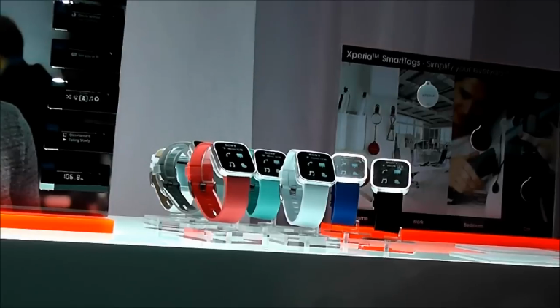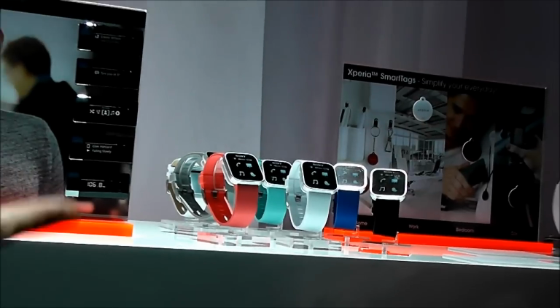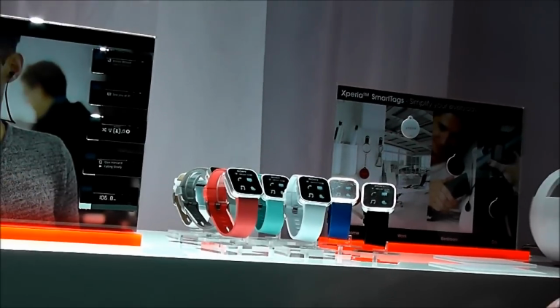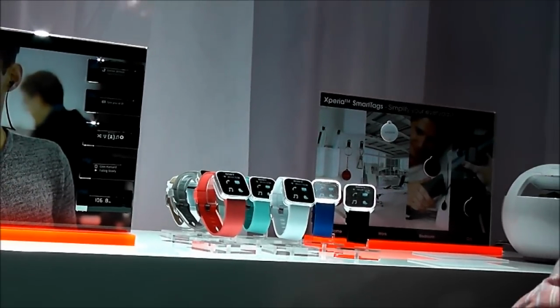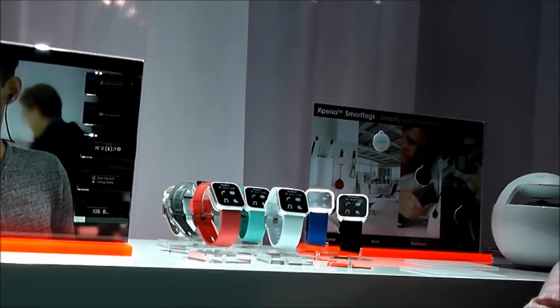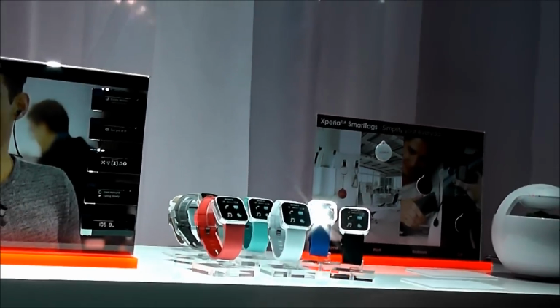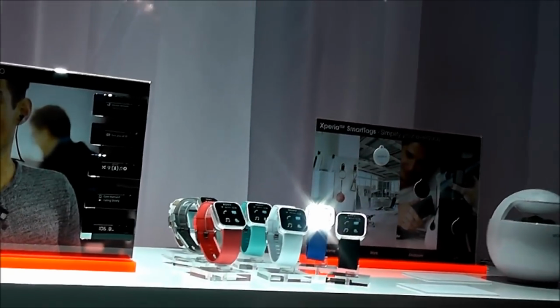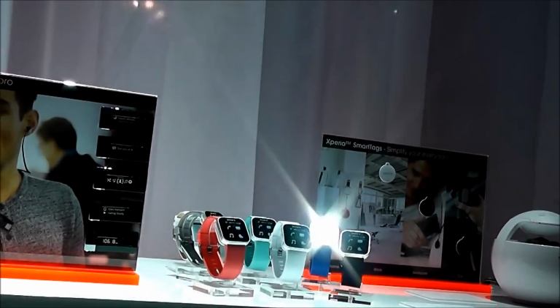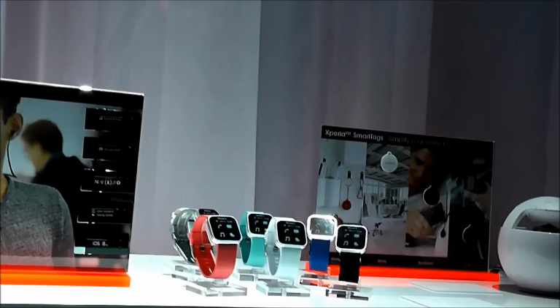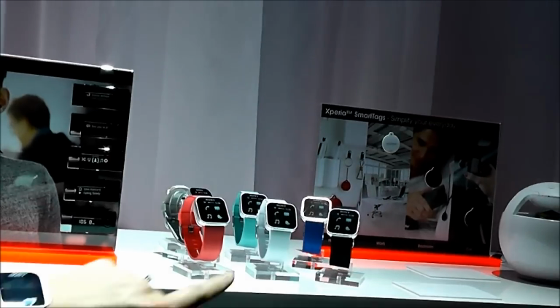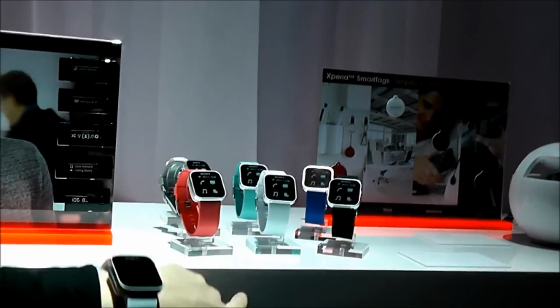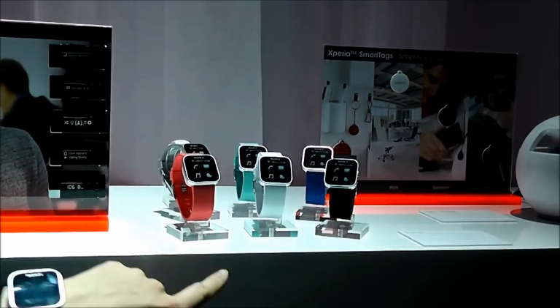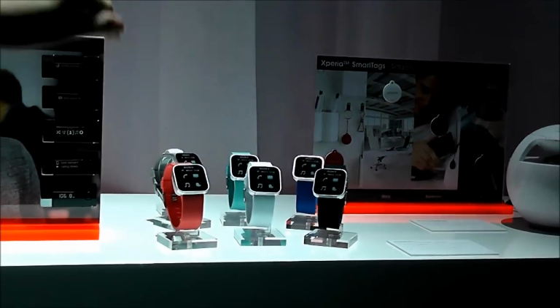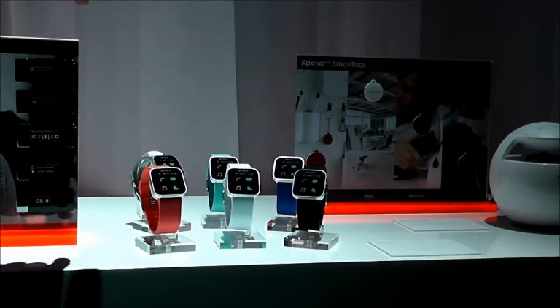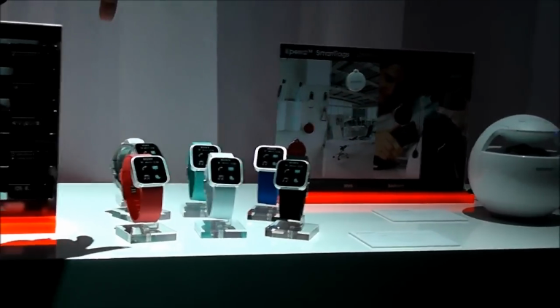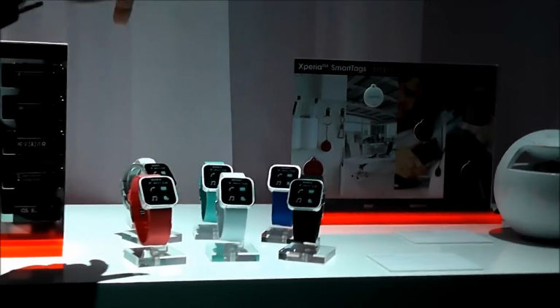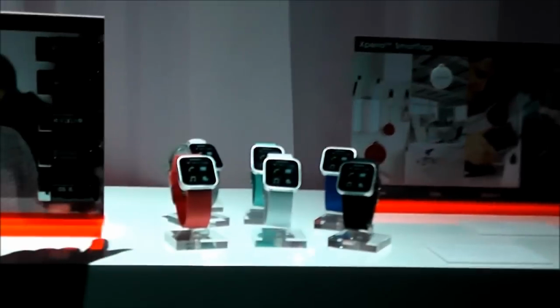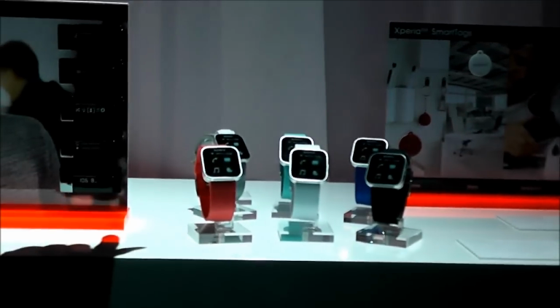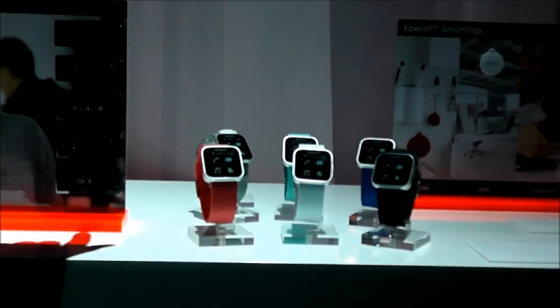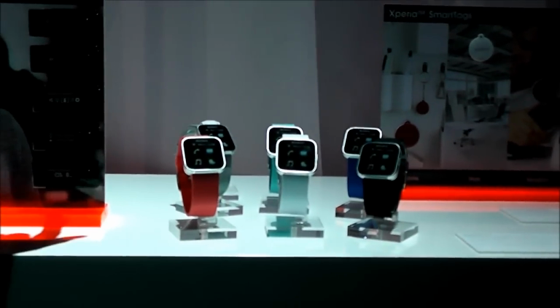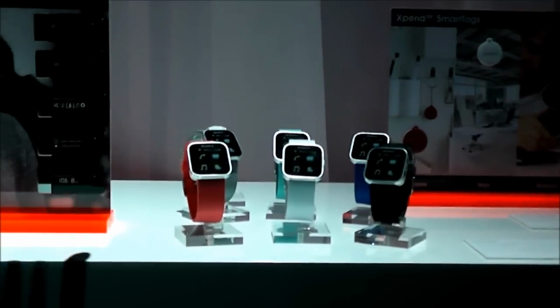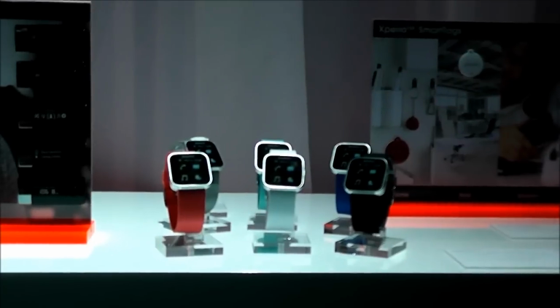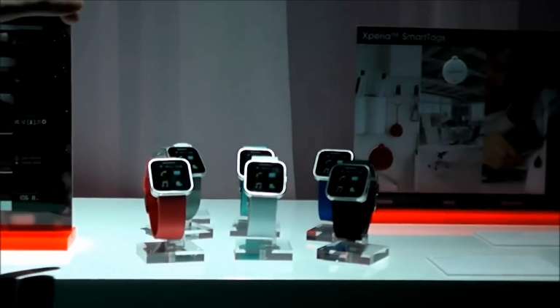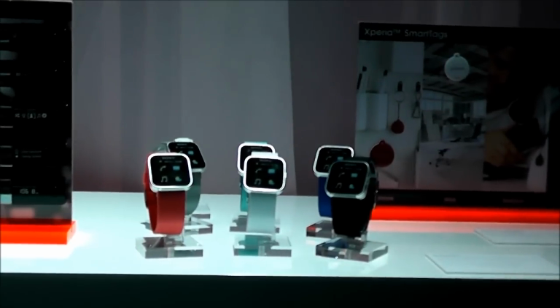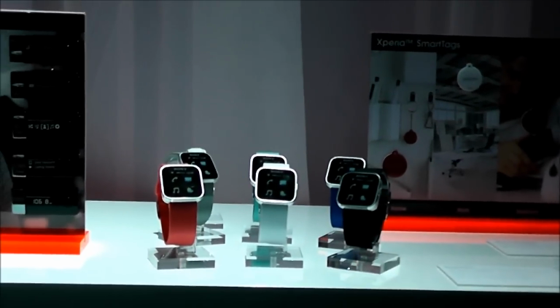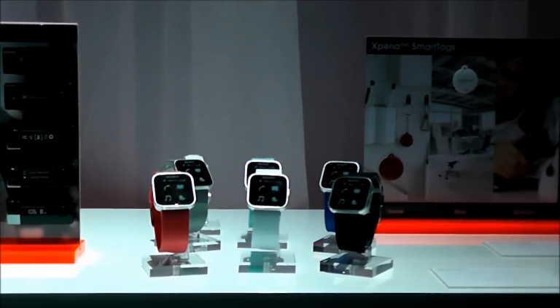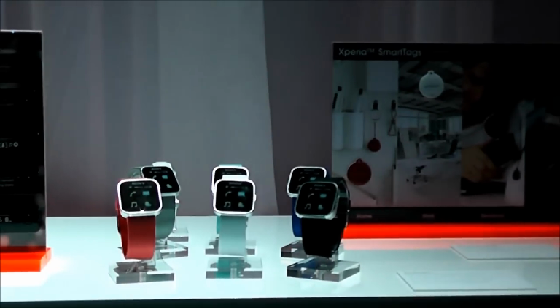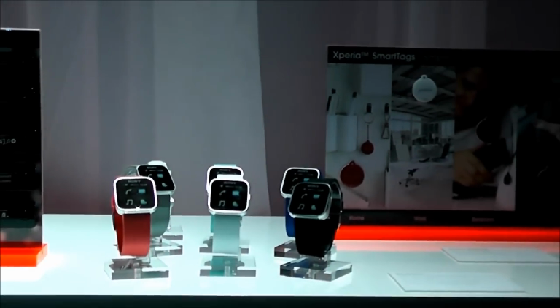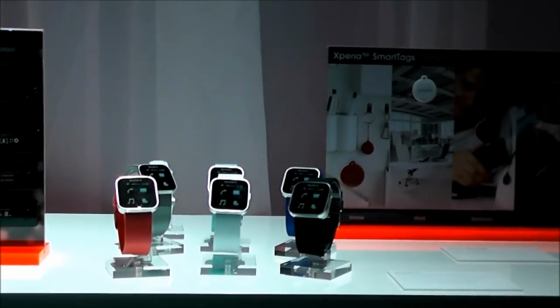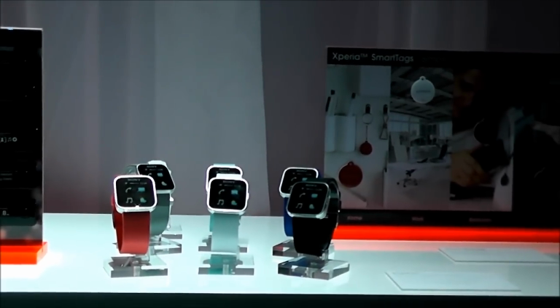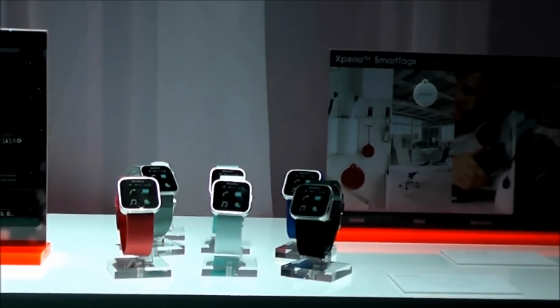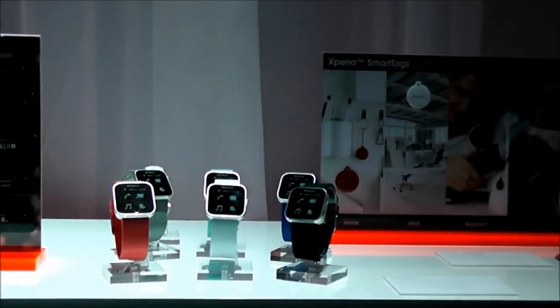You can see the different watch bands available. The black band comes in the box, and there's also an adapter included so you can use virtually any standard 20mm watch band in the world.